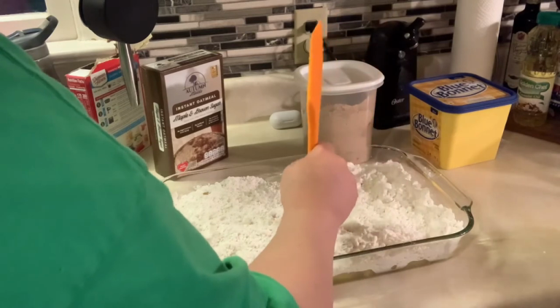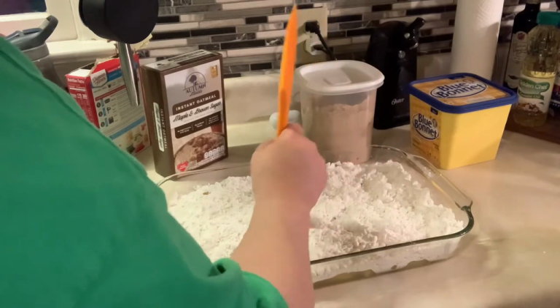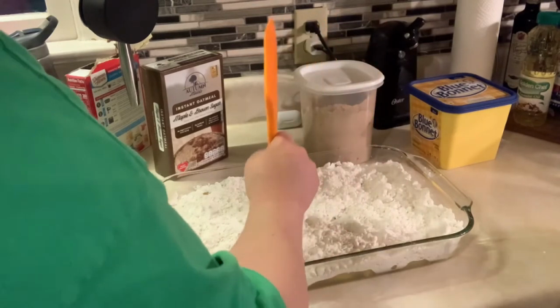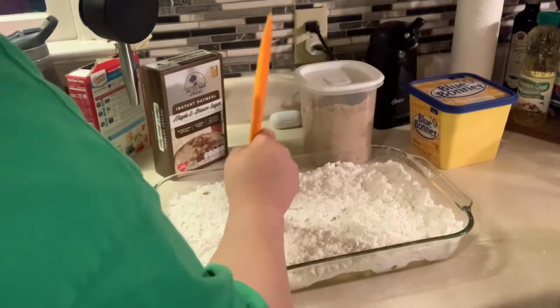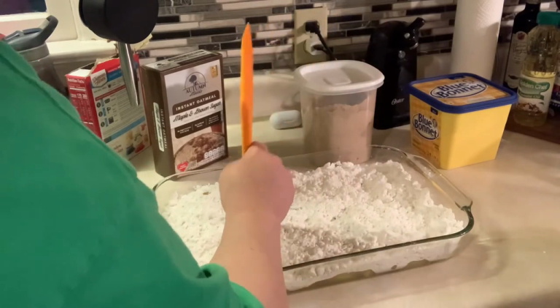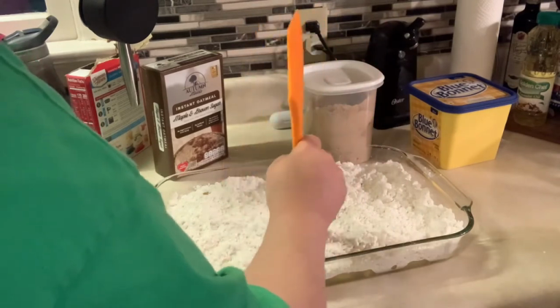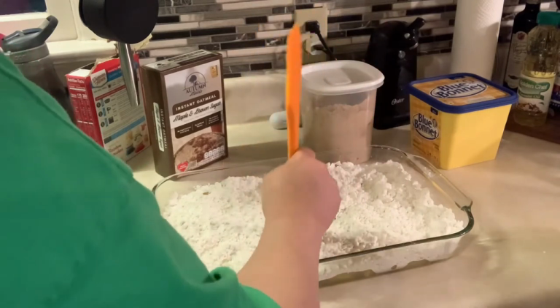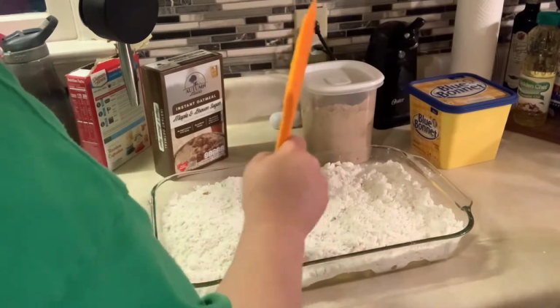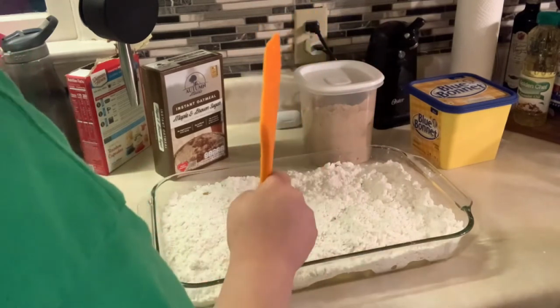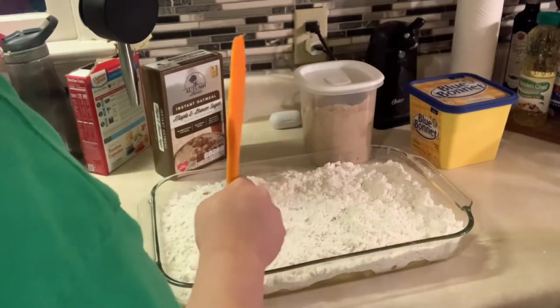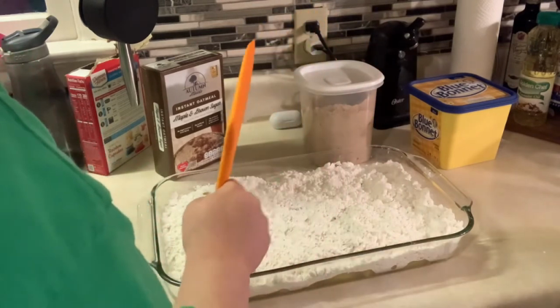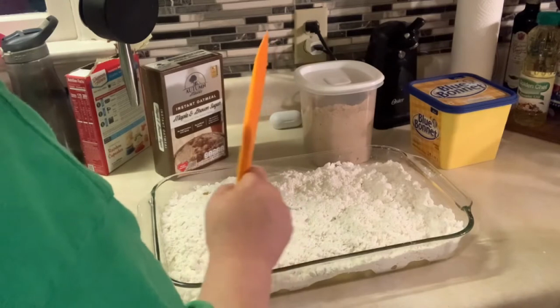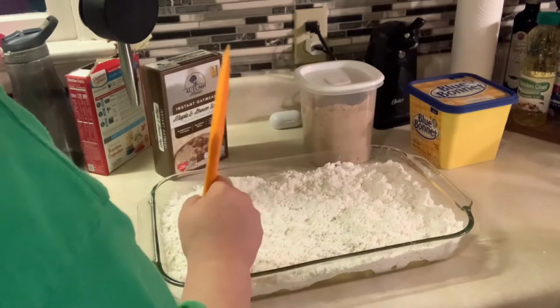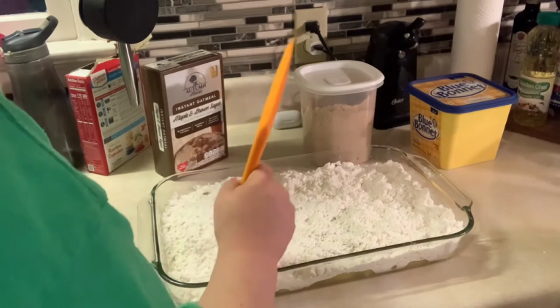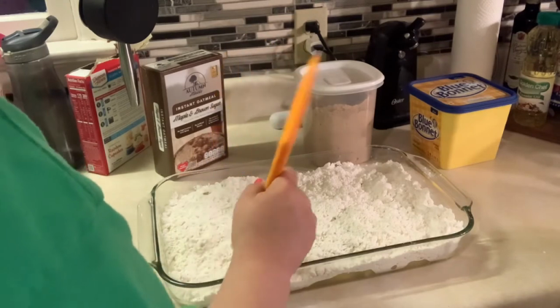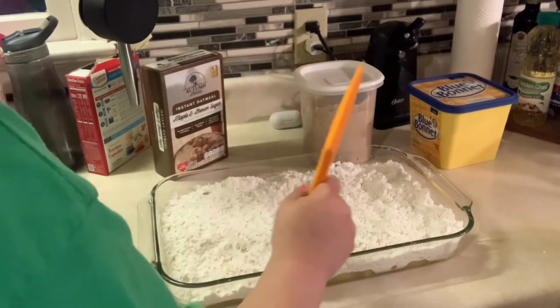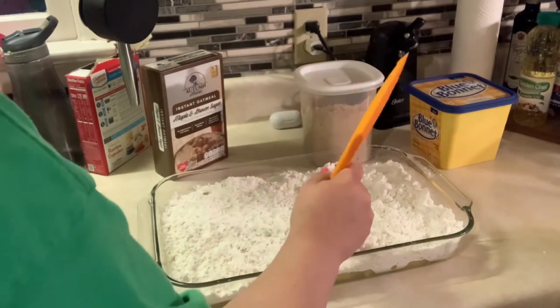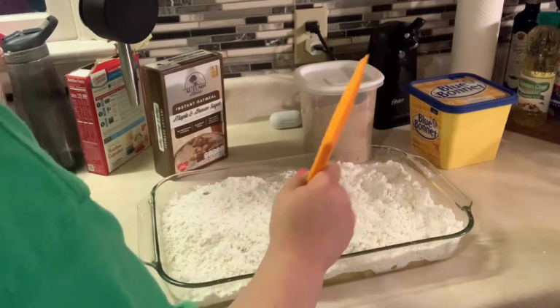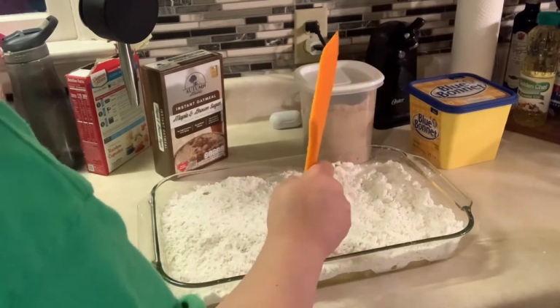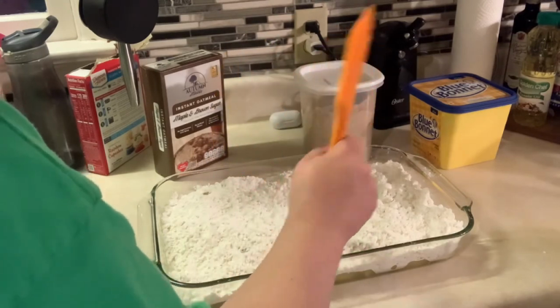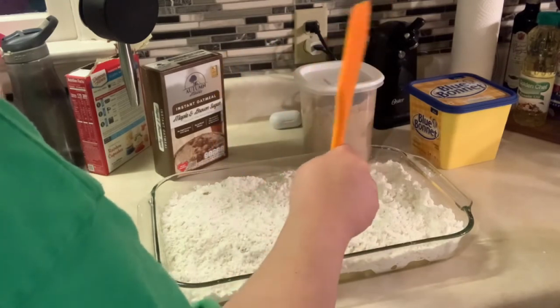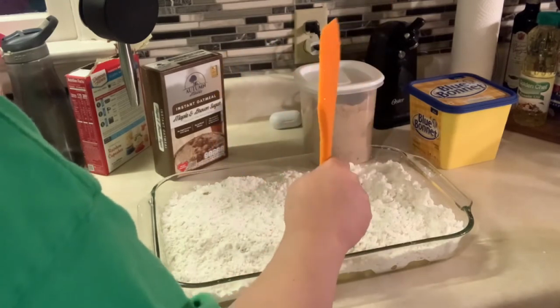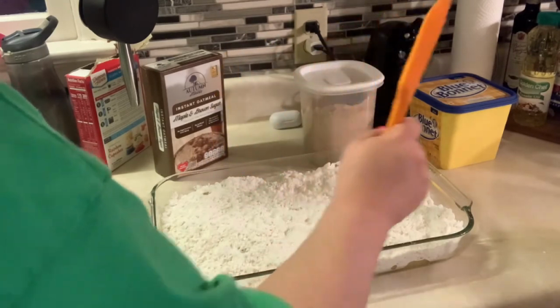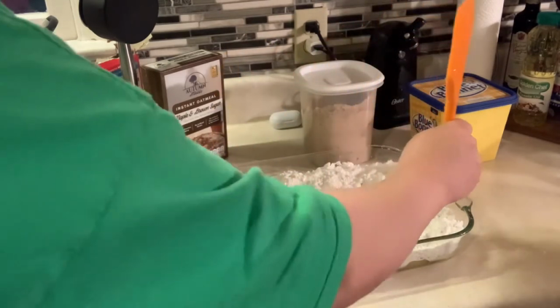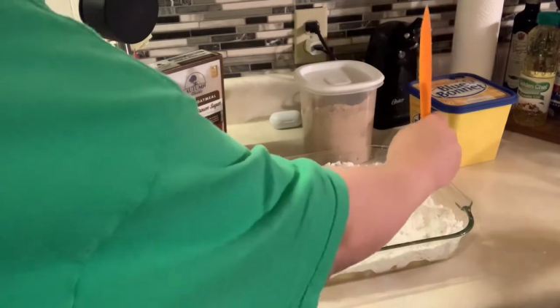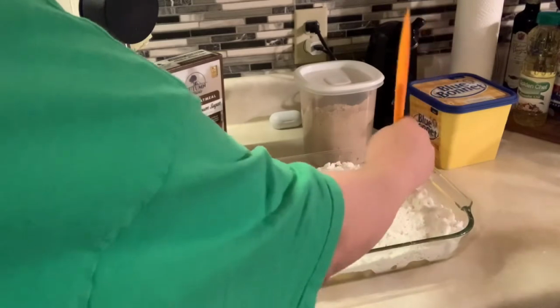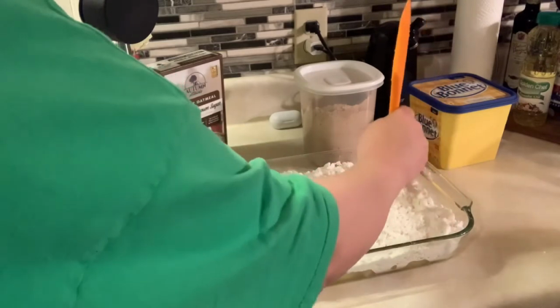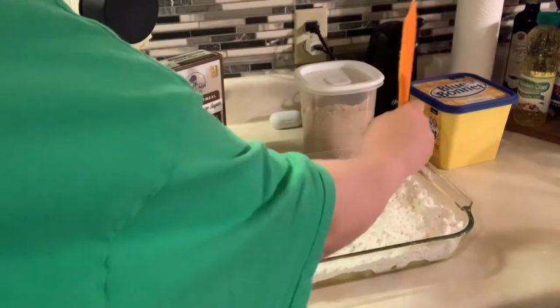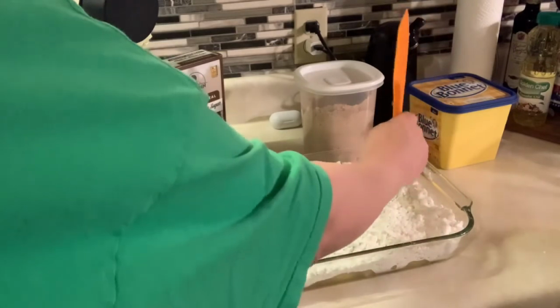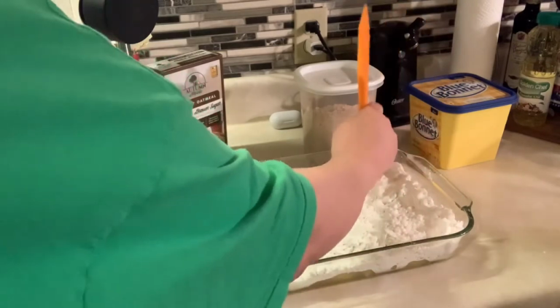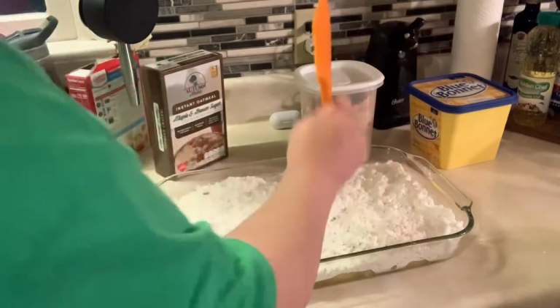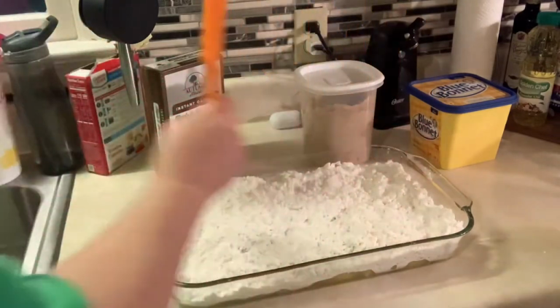Still got some little clumps, but I'm not going to try to get every tiny clump out — I just didn't want the big ones in there. Okay, done with that.